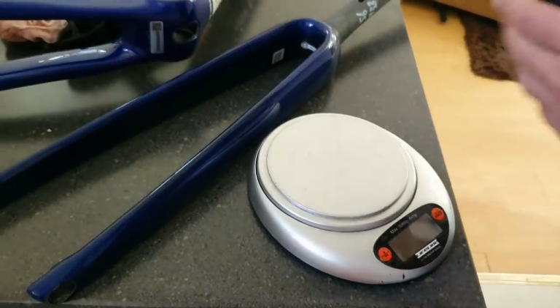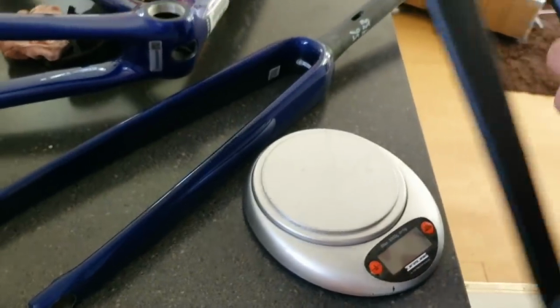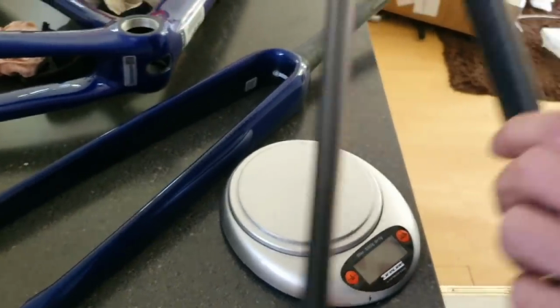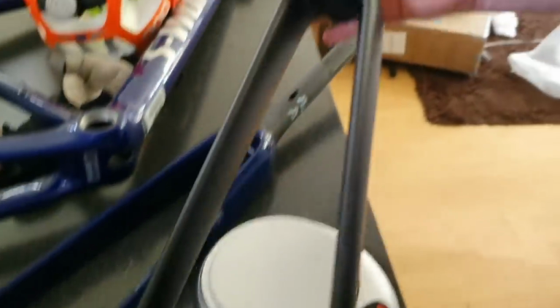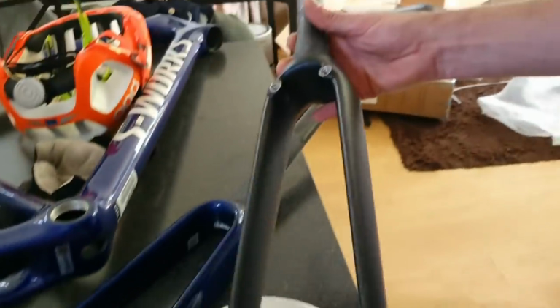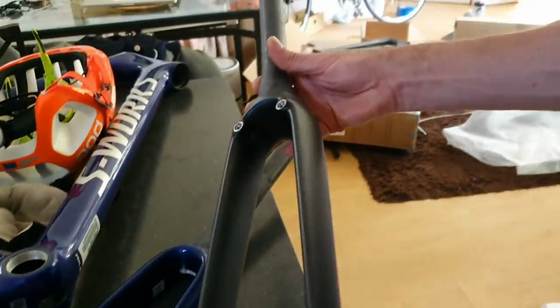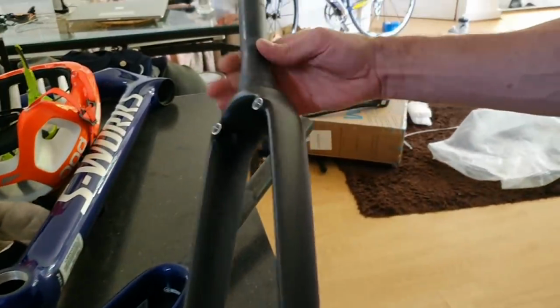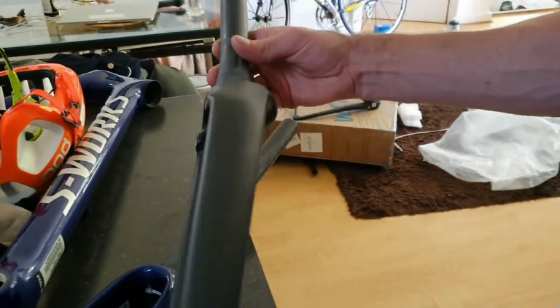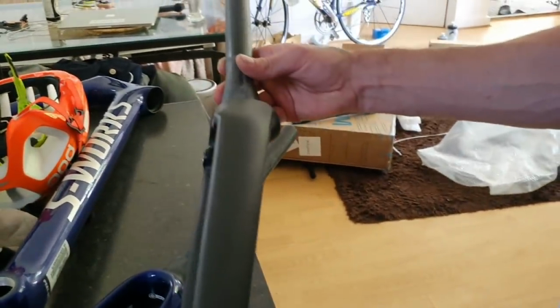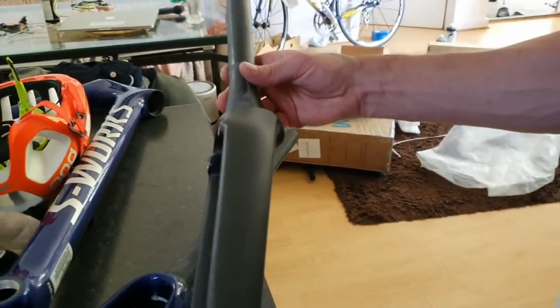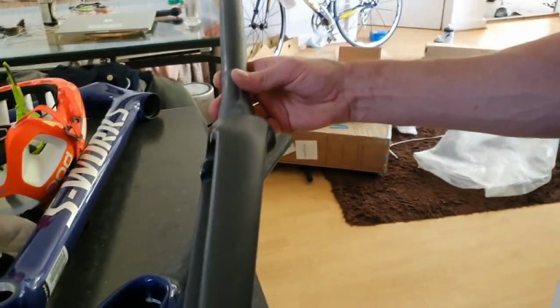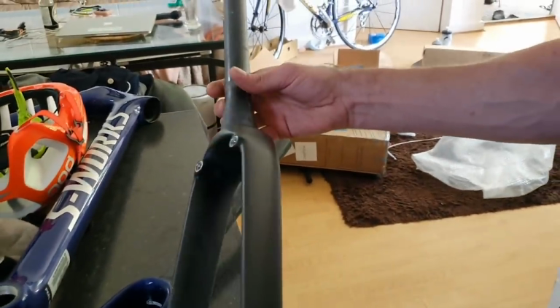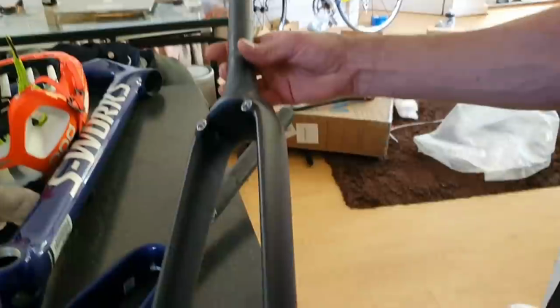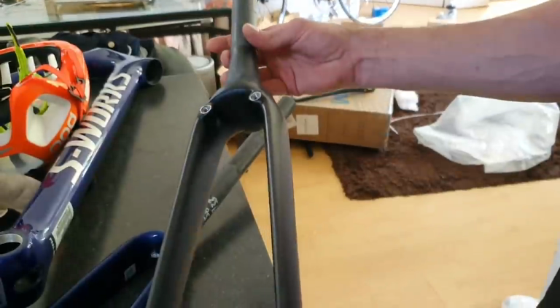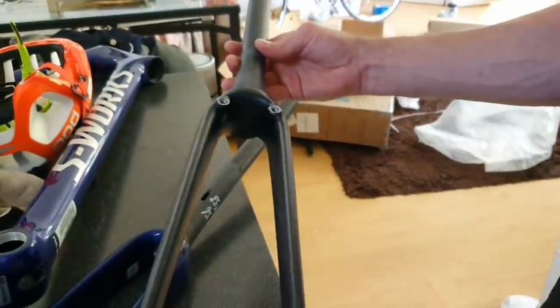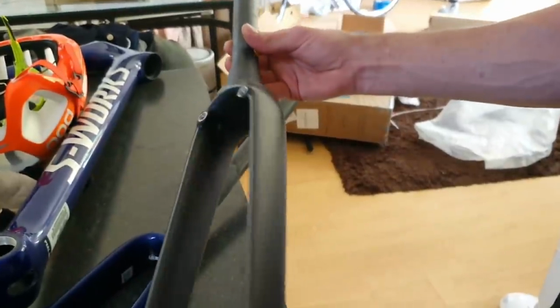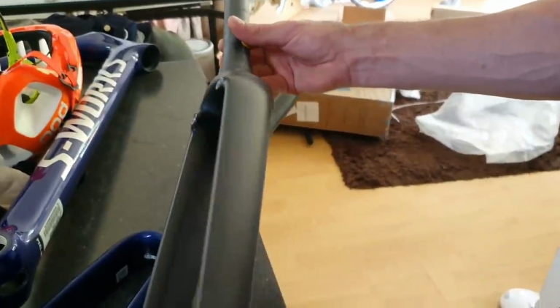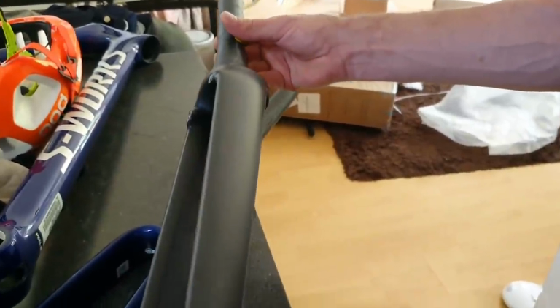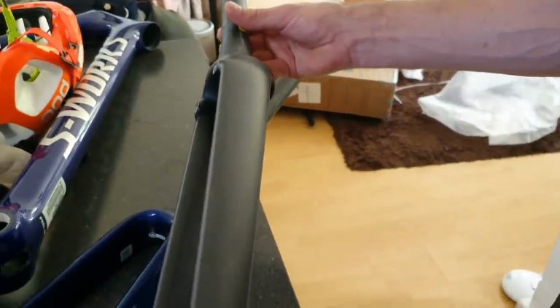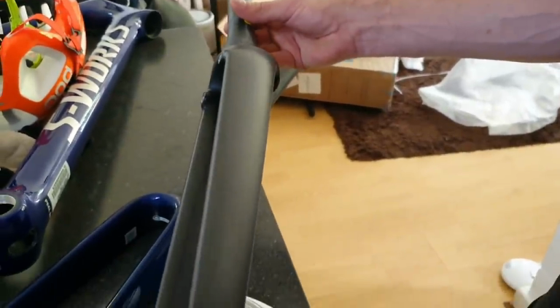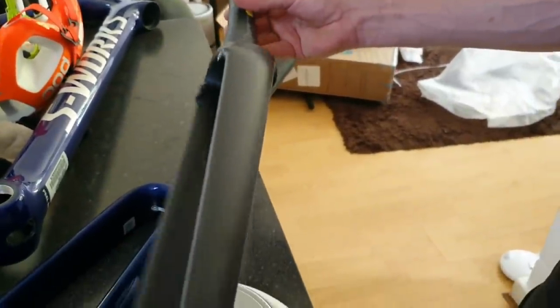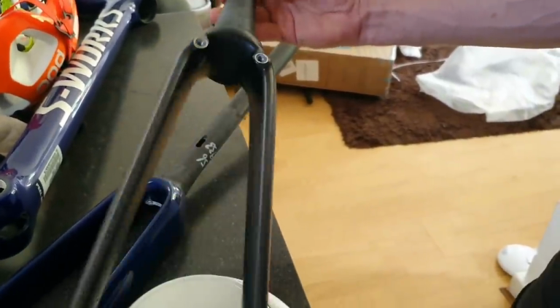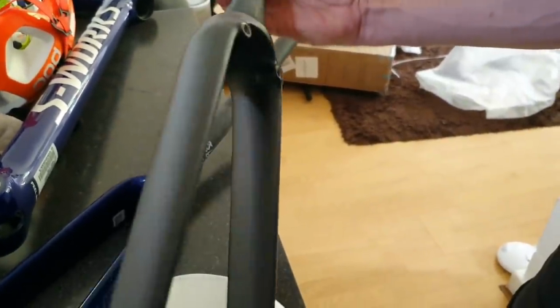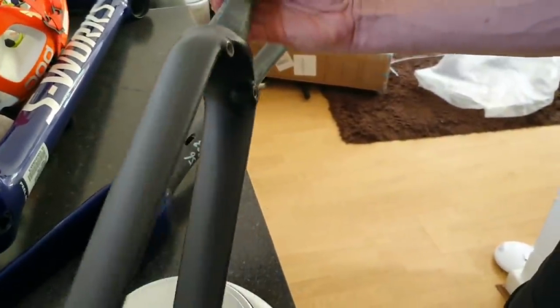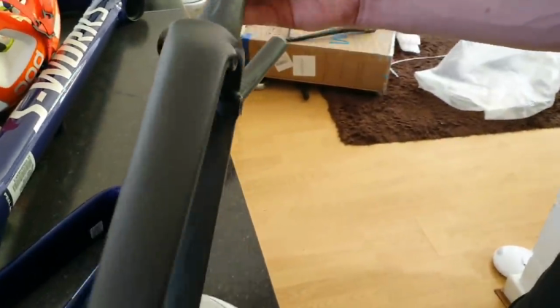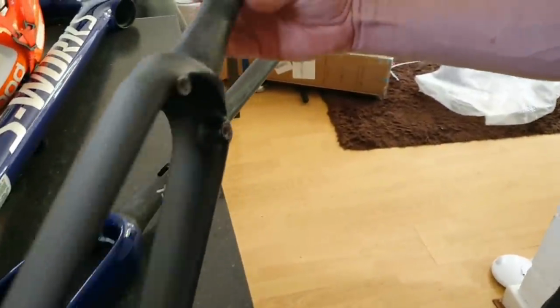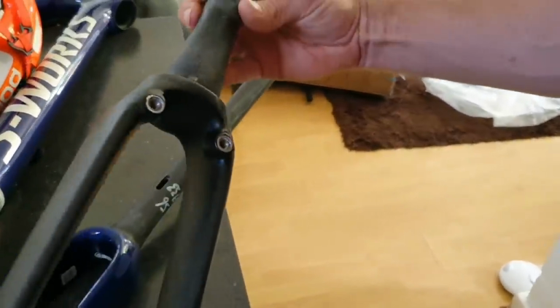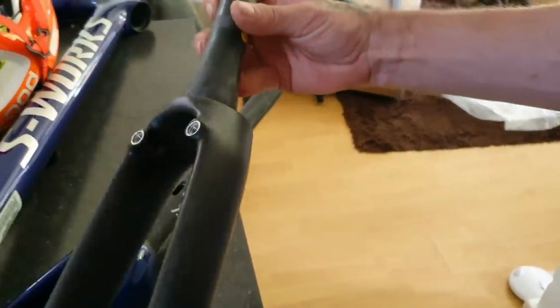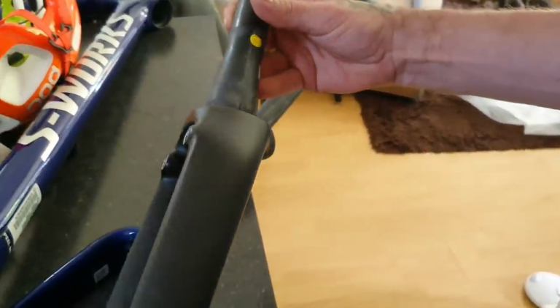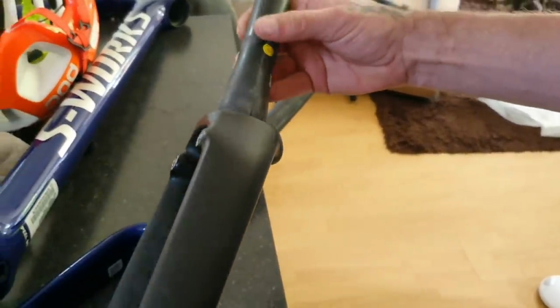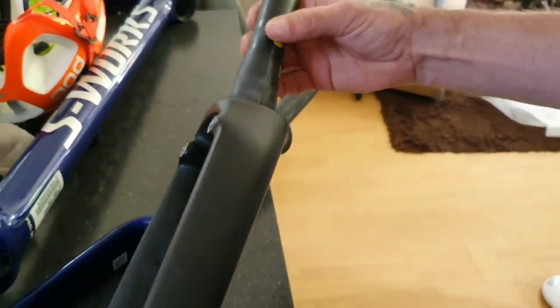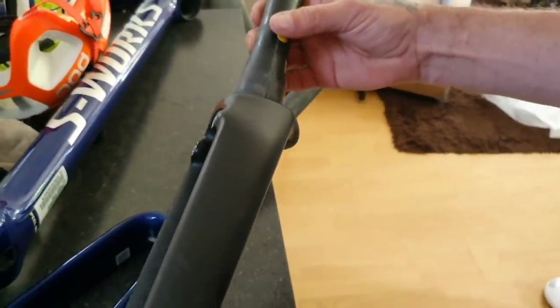Anyway, that's the deal — we're building the bike up. This is the Winspace SLC, which looks to be a ripper bike. Beautiful. Thanks to Winspace for hooking us up. Let's build it up.